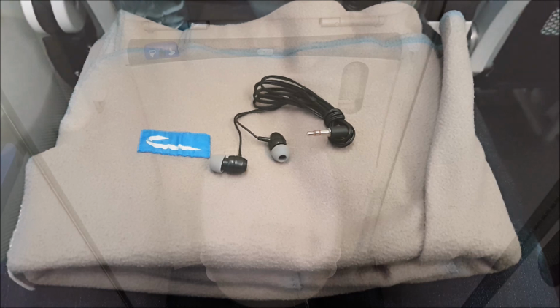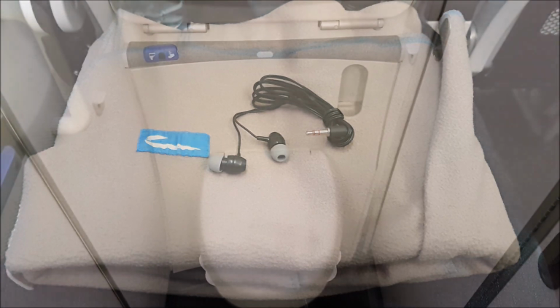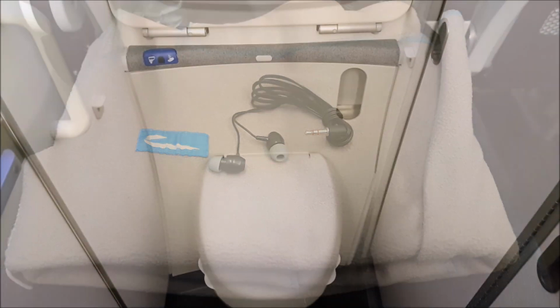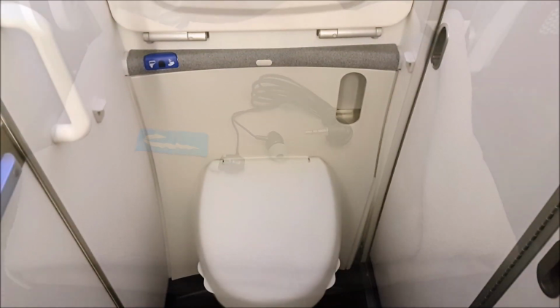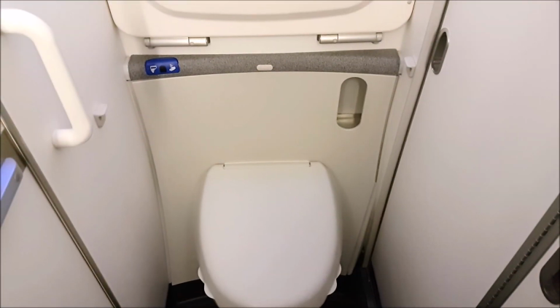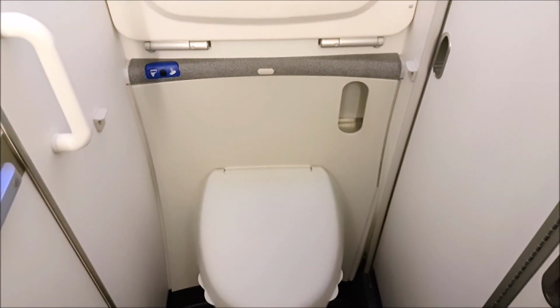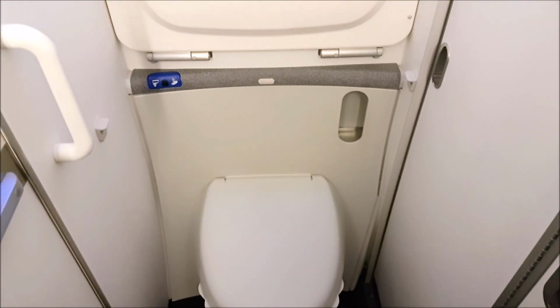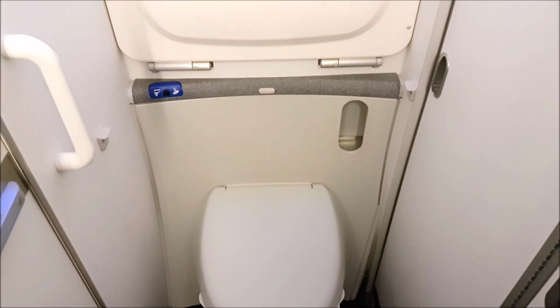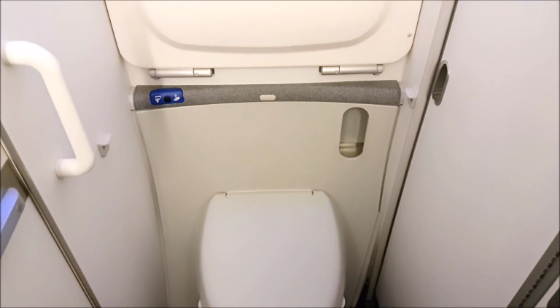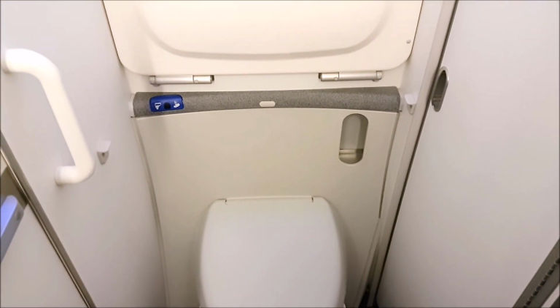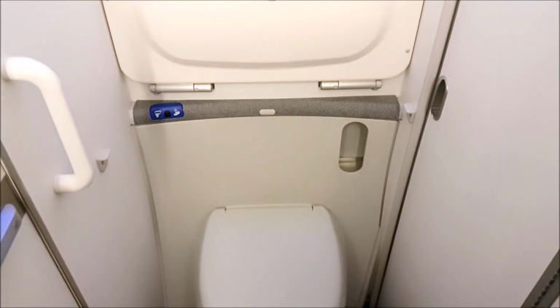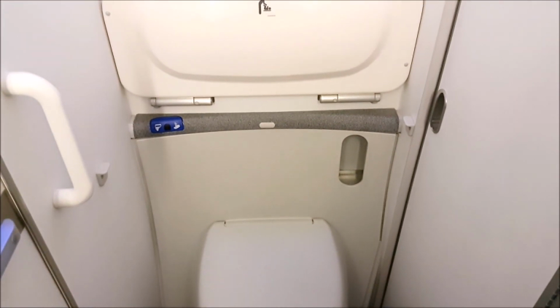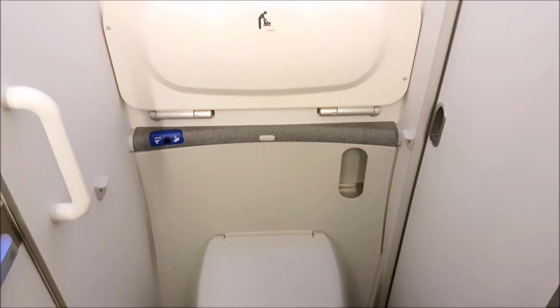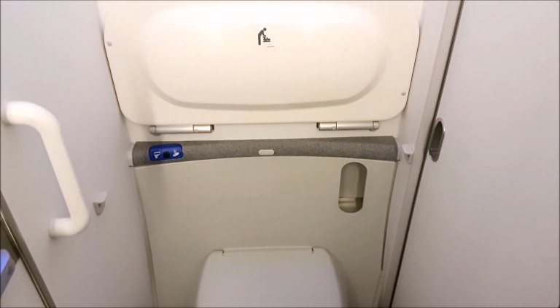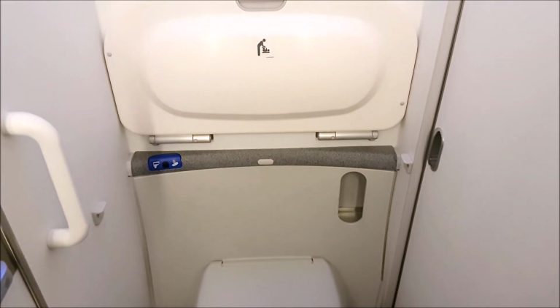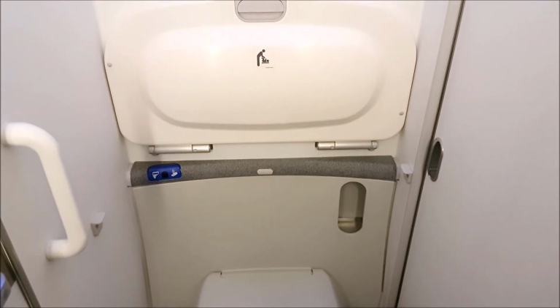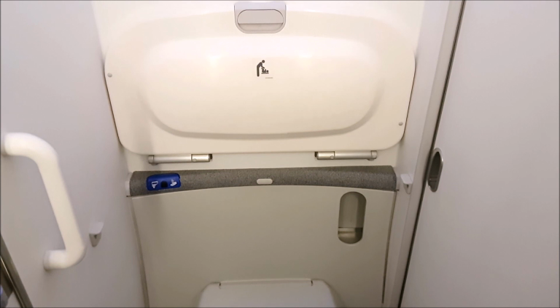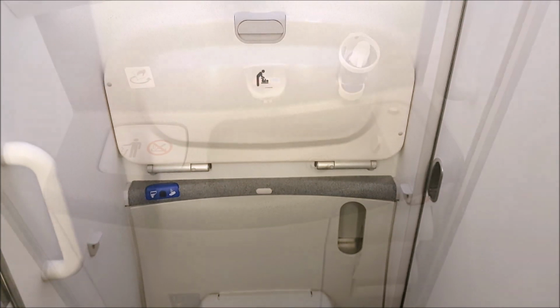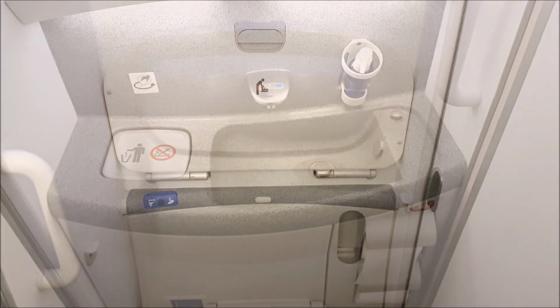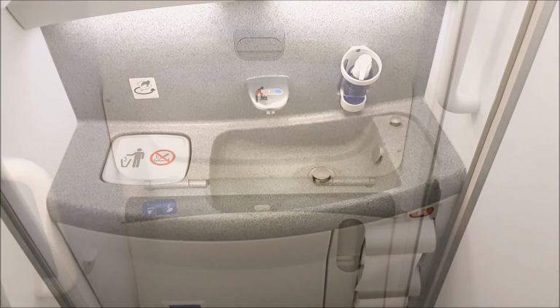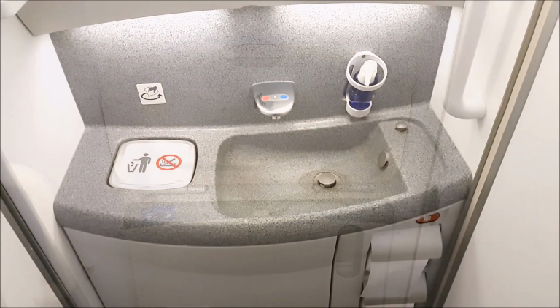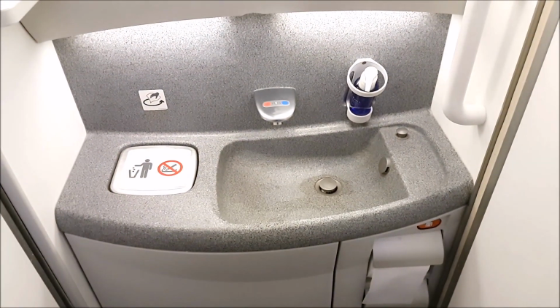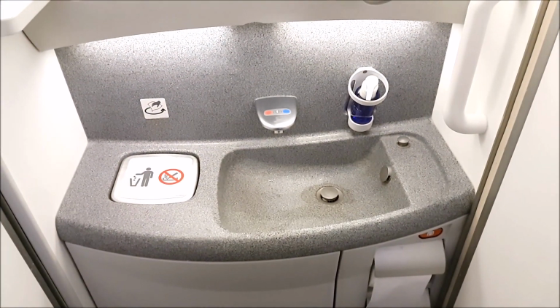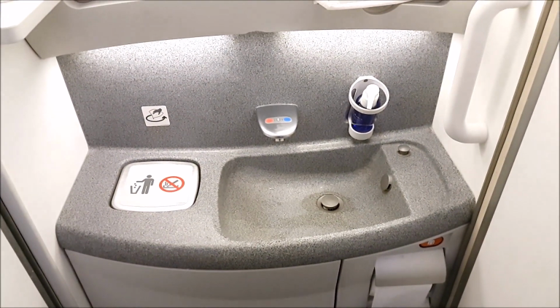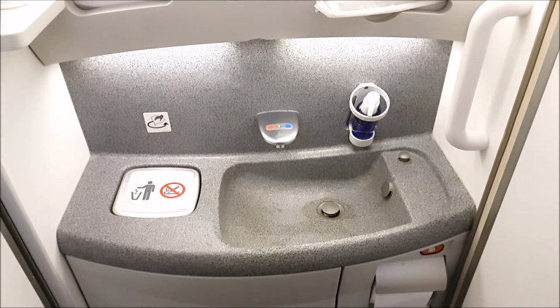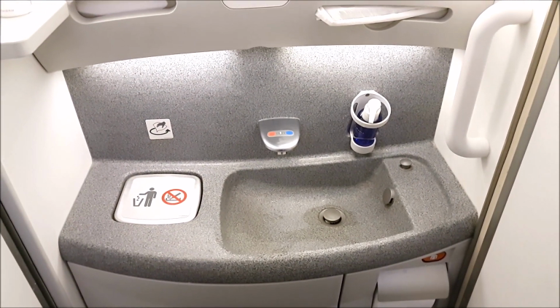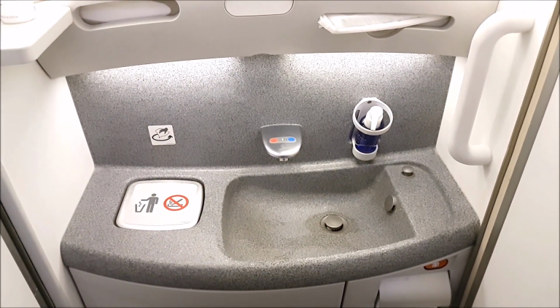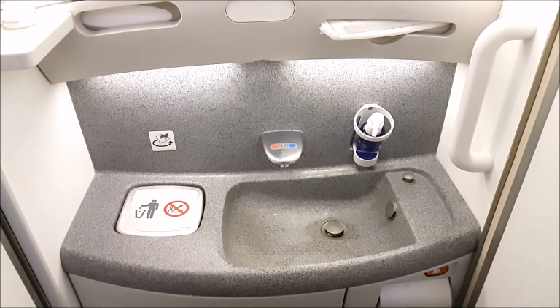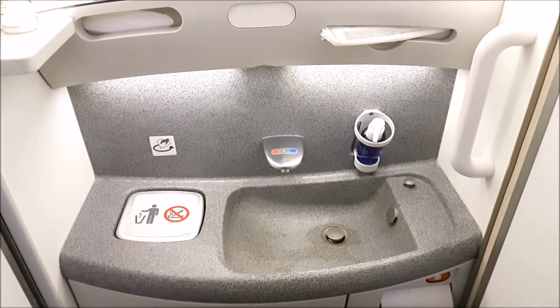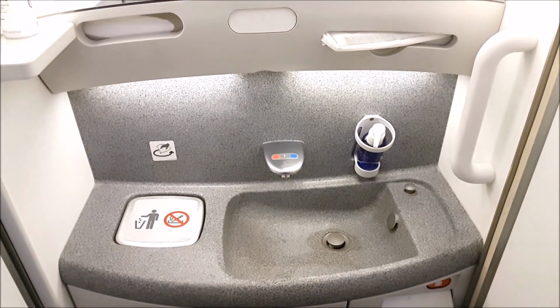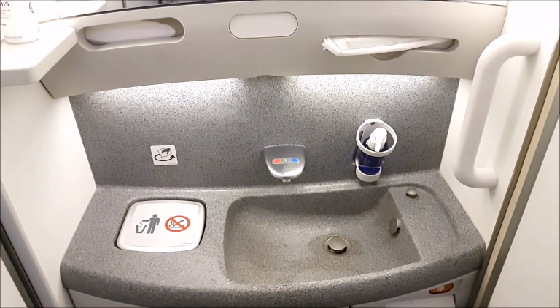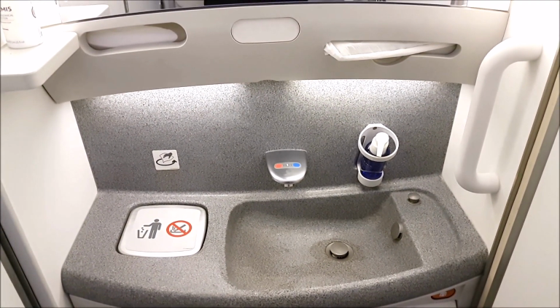The bathroom on the Boeing 787 is nothing to write home about, but there is plenty of space to change in there, change your baby, or just use the toilet in general. Pretty spacious for an economy bathroom.